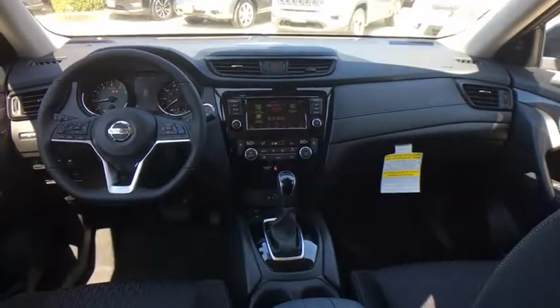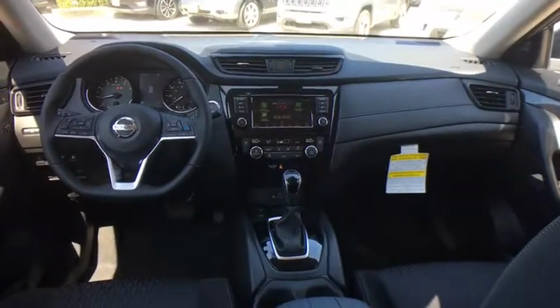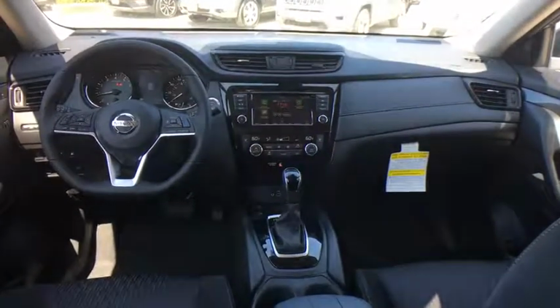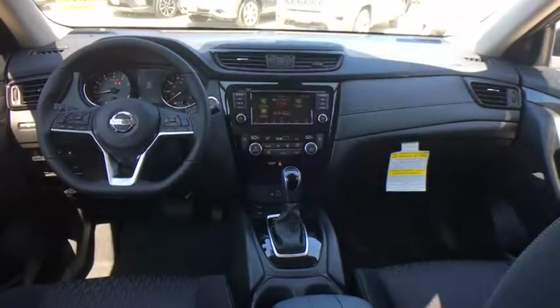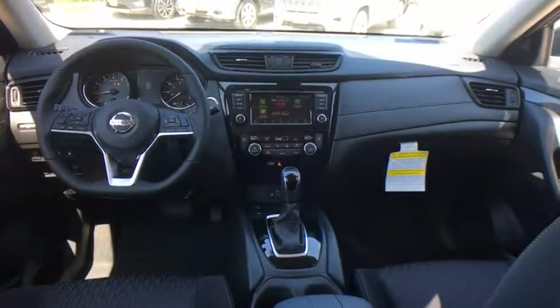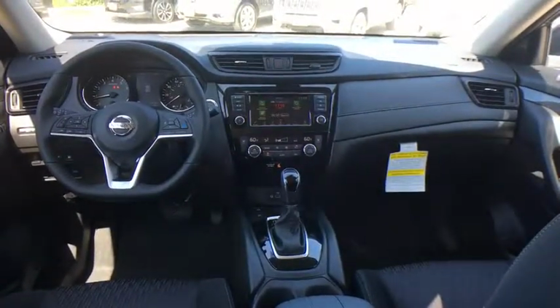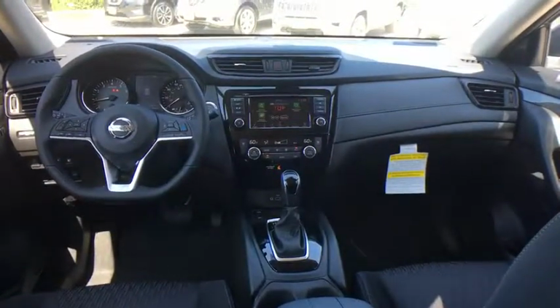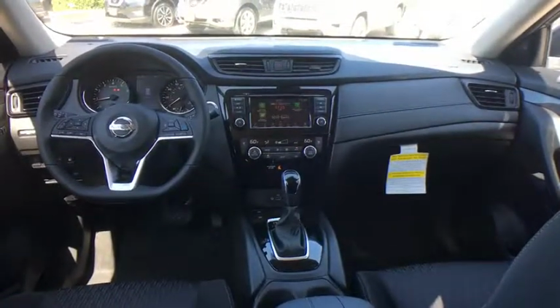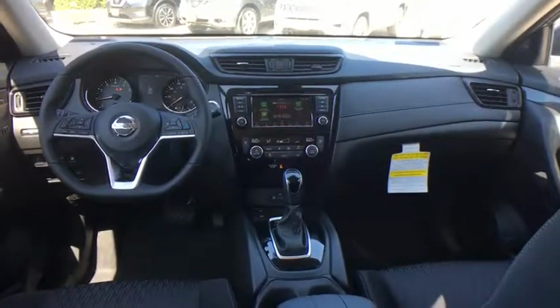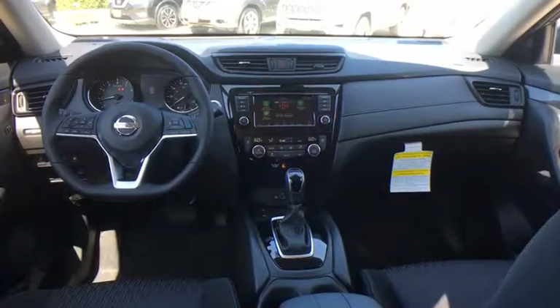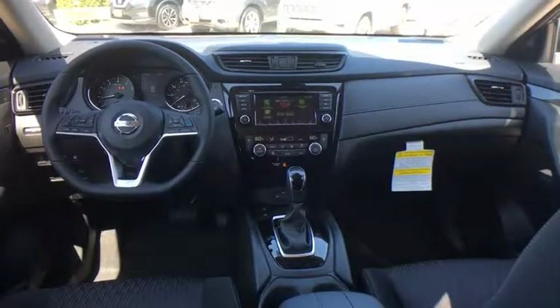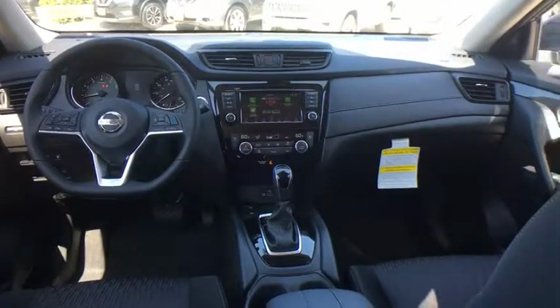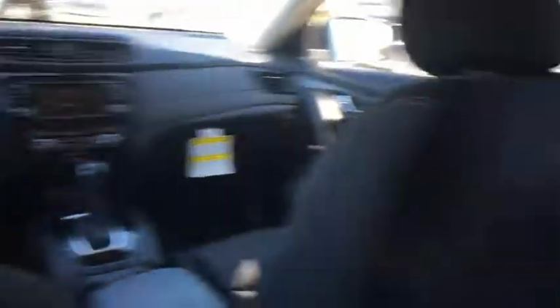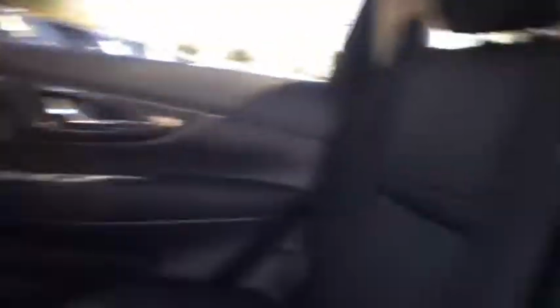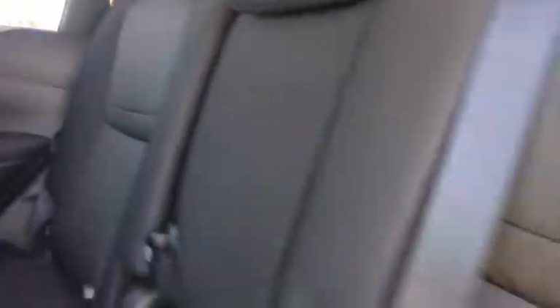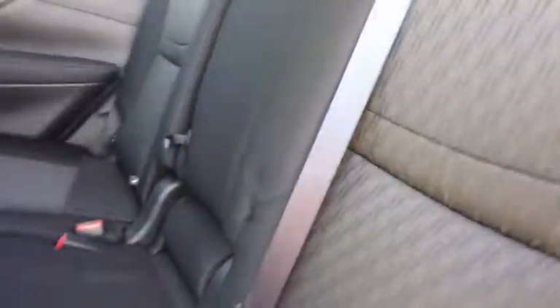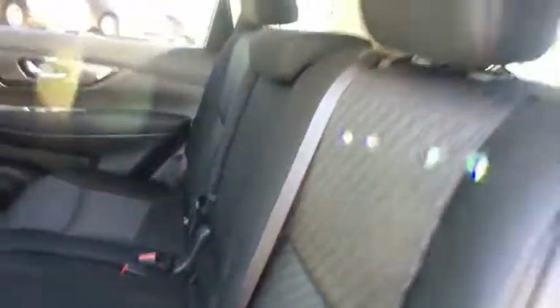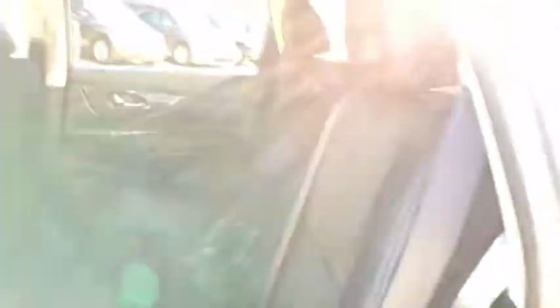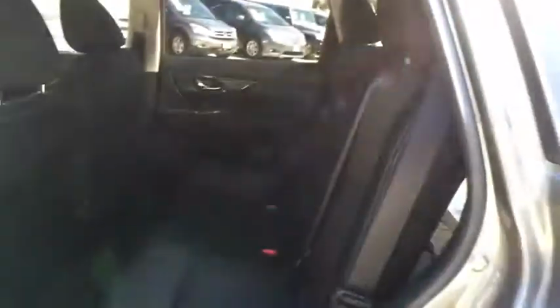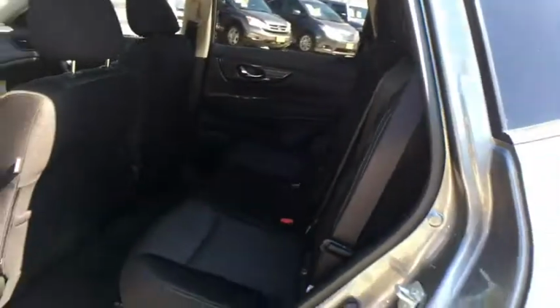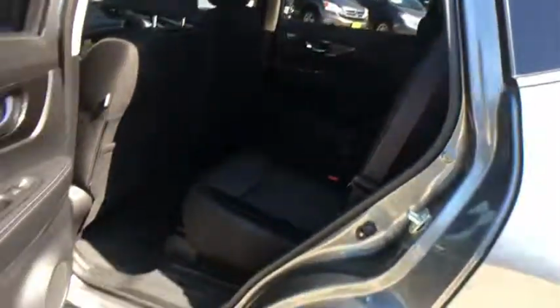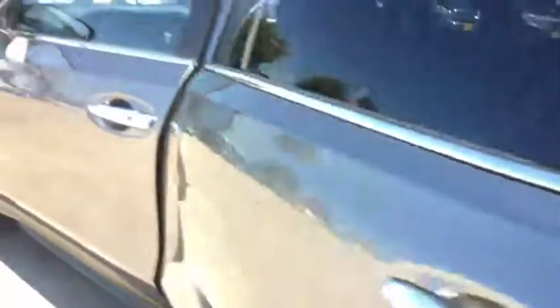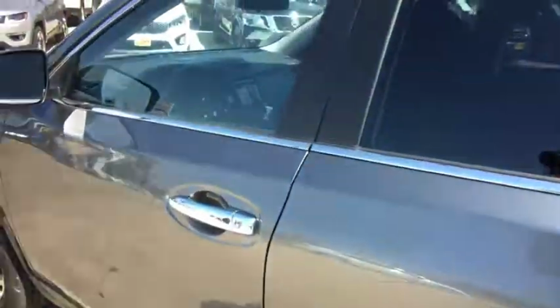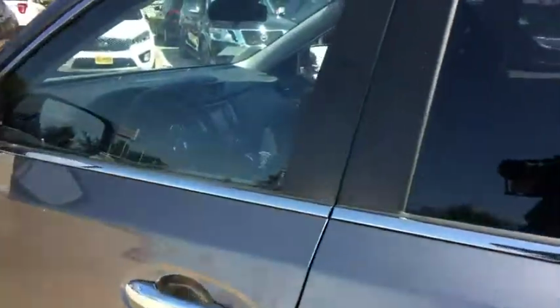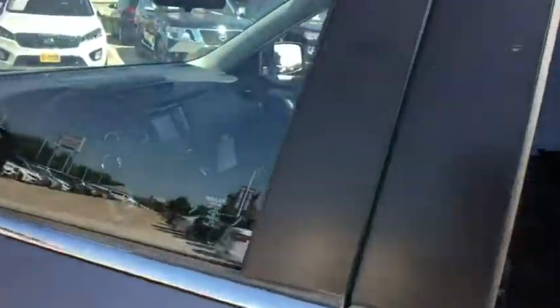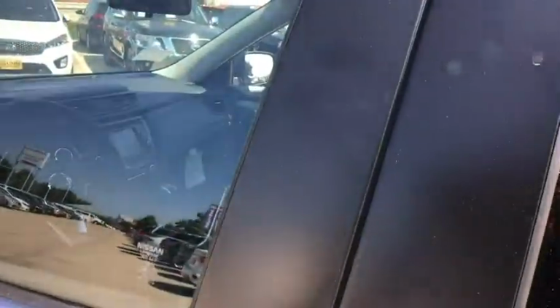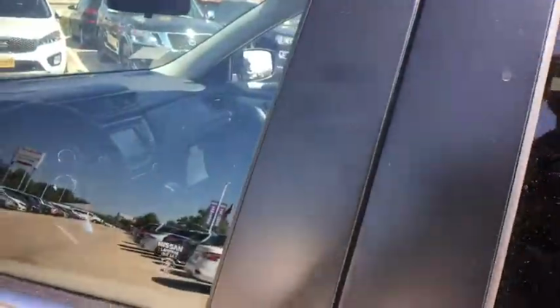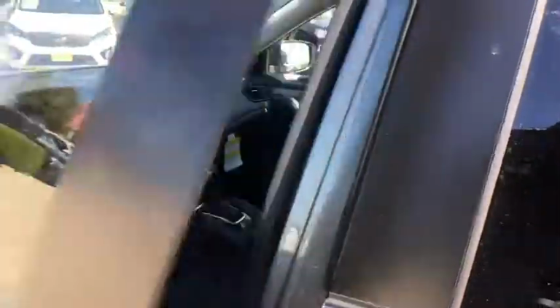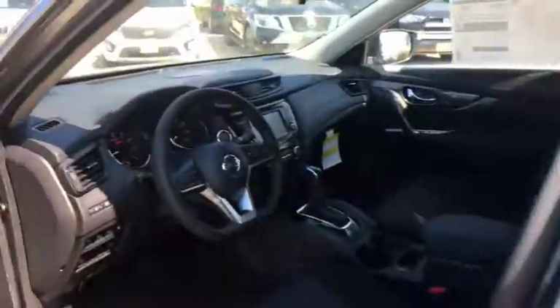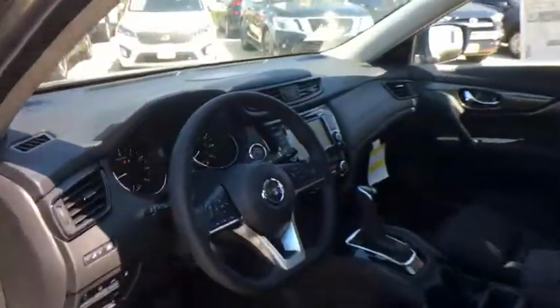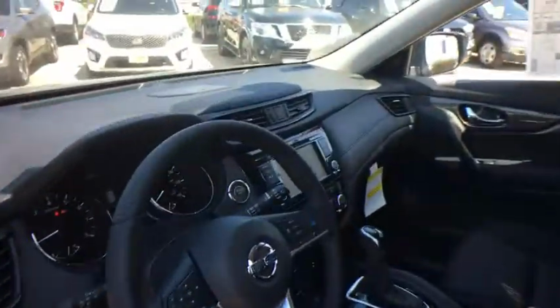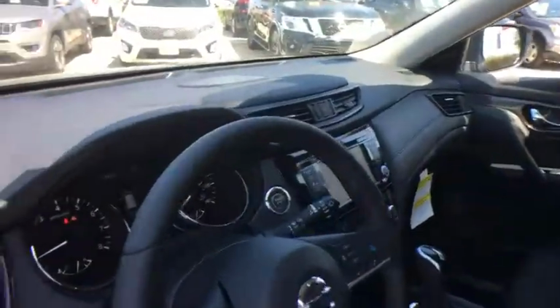Leather-wrapped steering wheel, Bluetooth, power steering, adjustable steering wheel, four-wheel disc brakes, keyless start, cruise control, aluminum wheels, AM-FM stereo radio, climate control. Come take a test drive today.